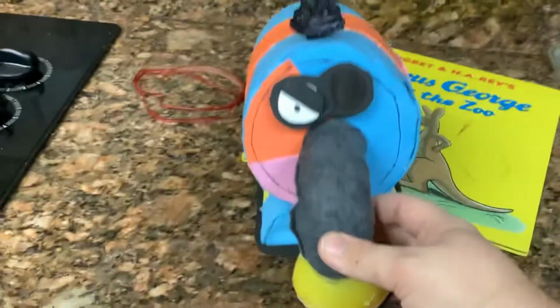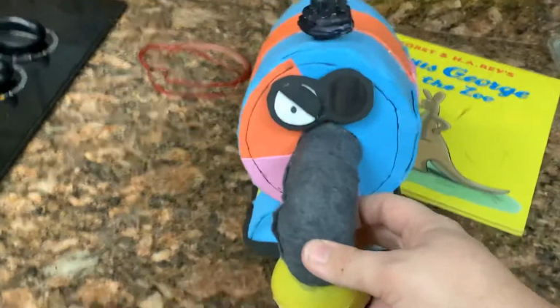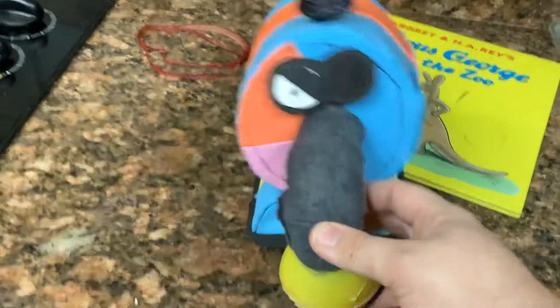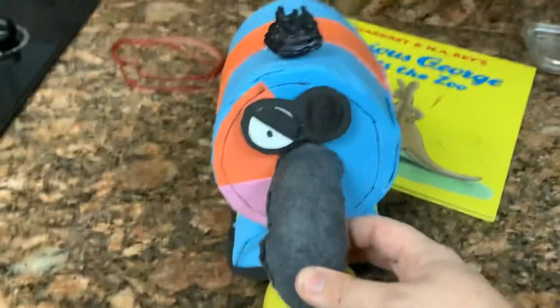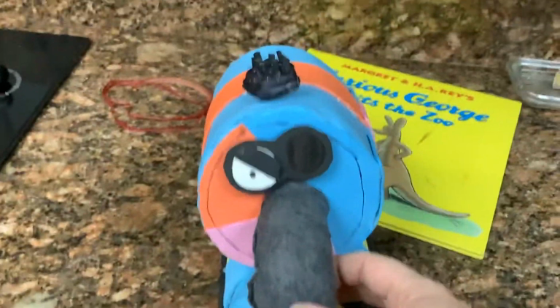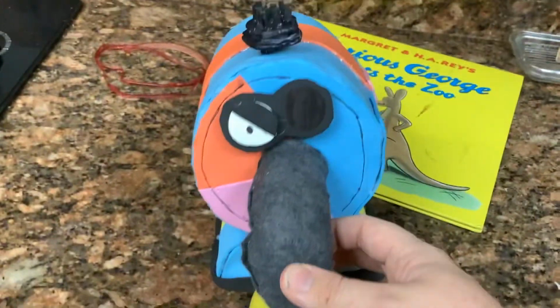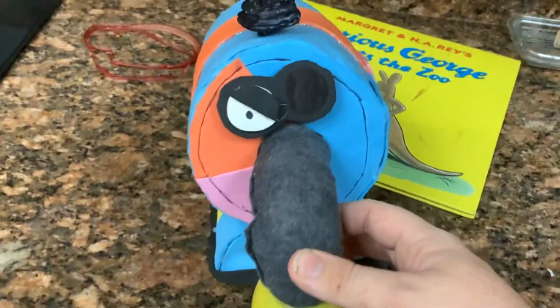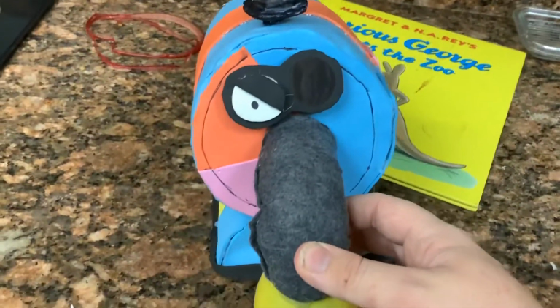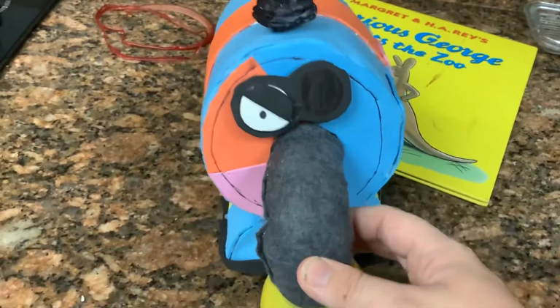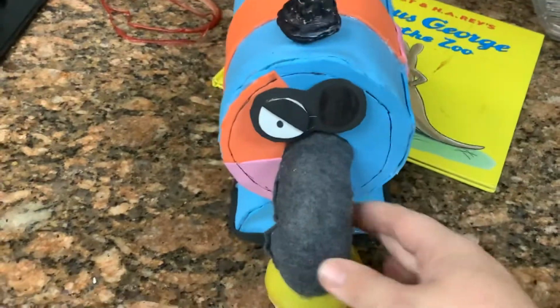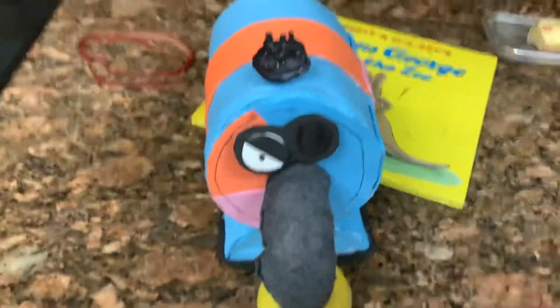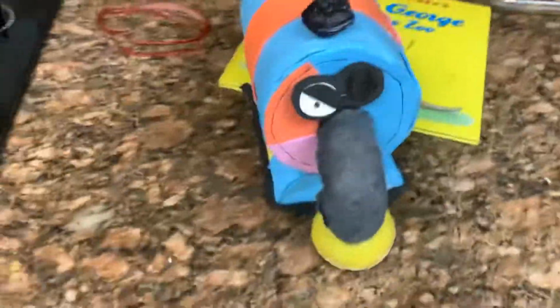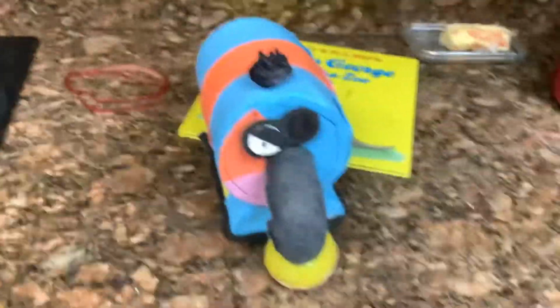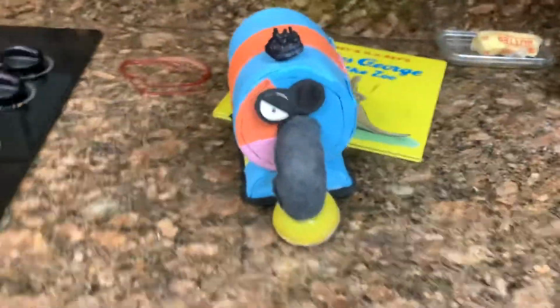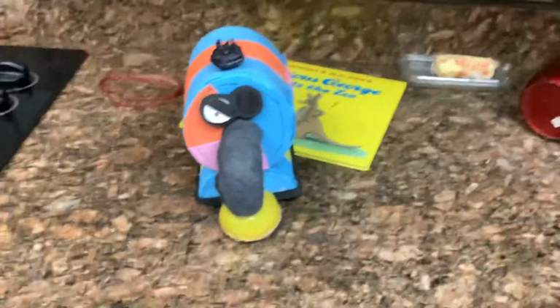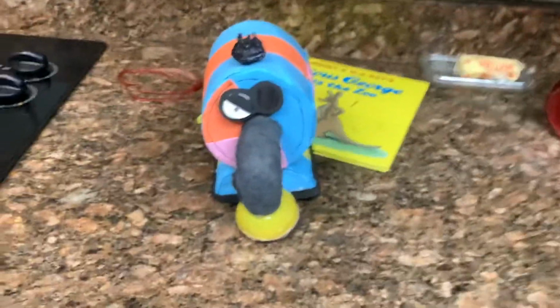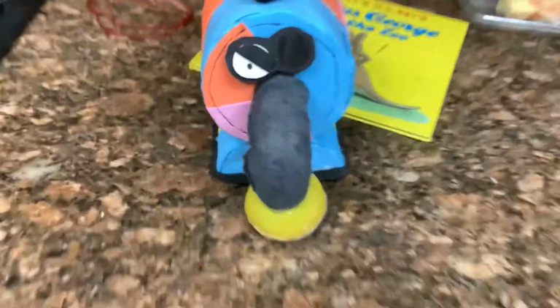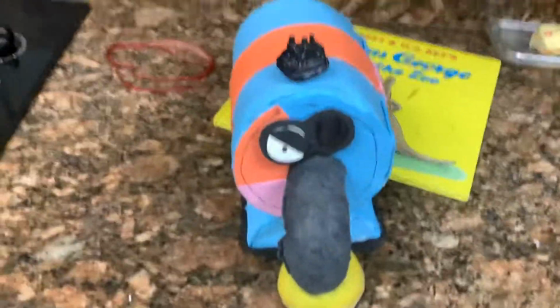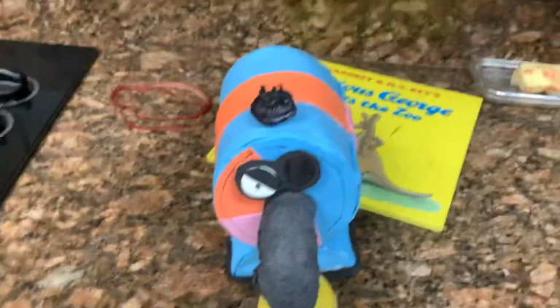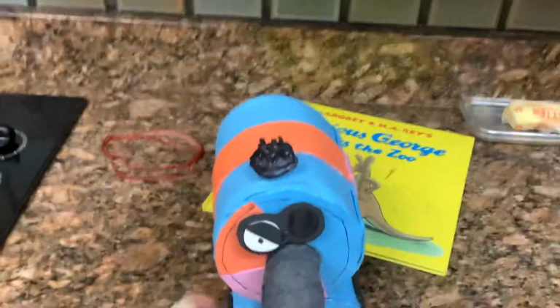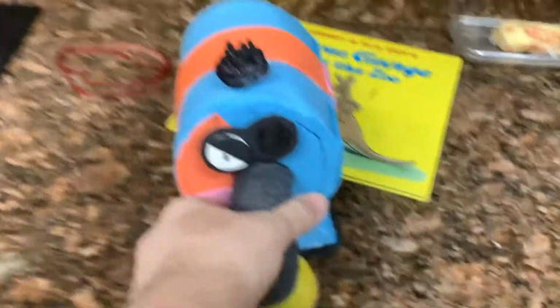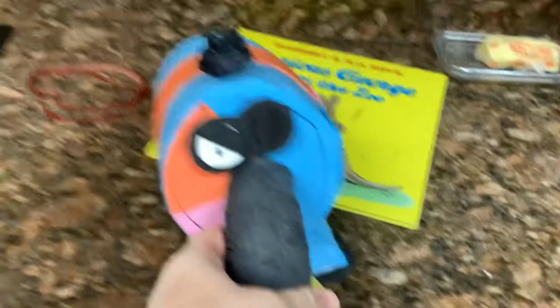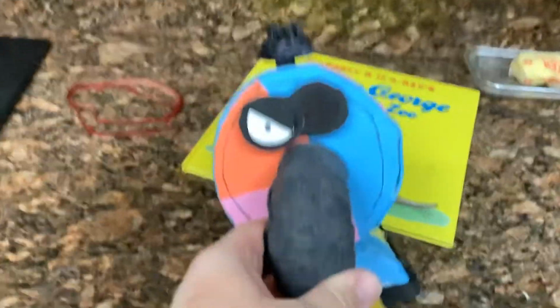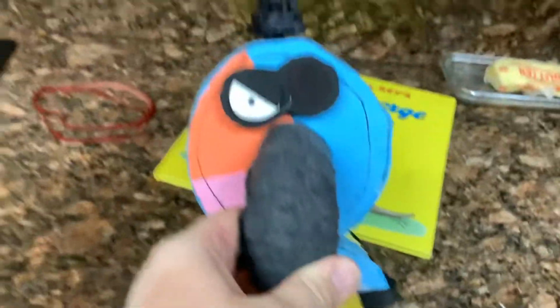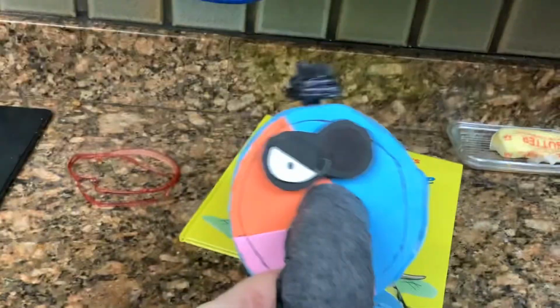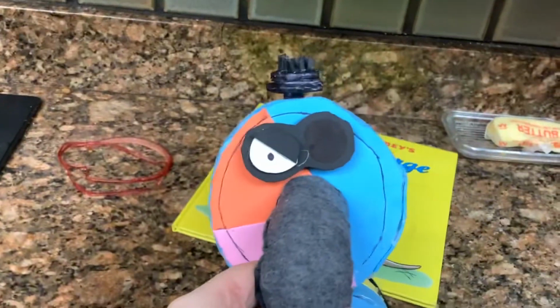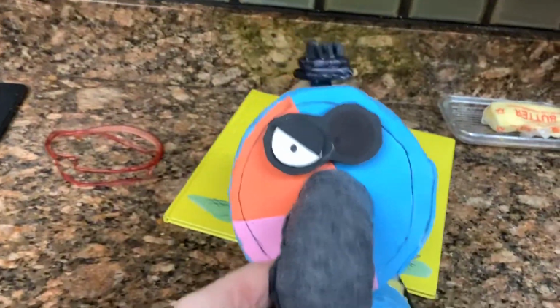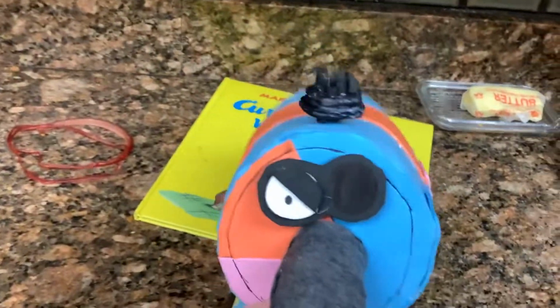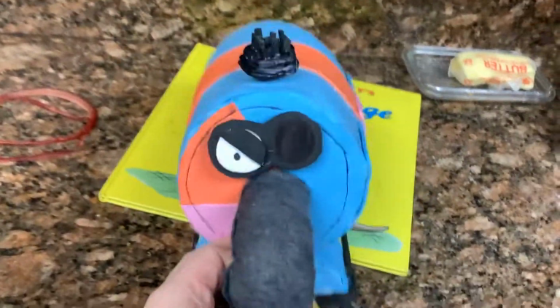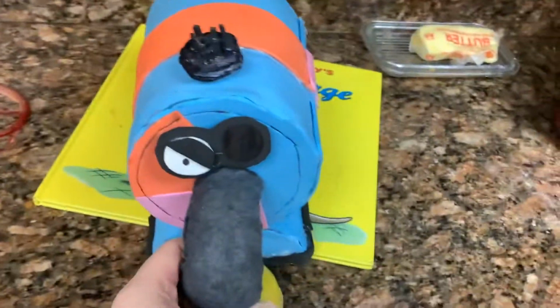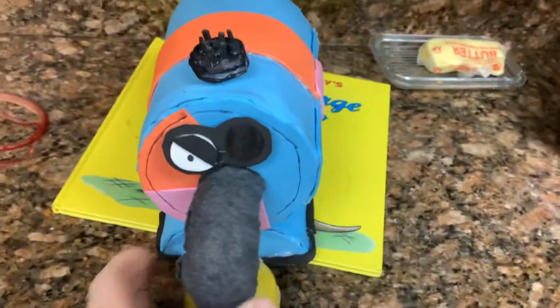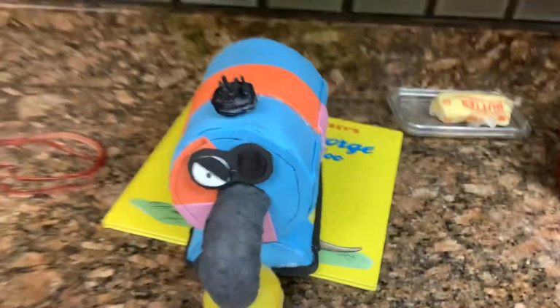Long time no see, Gabriel! NUNU! What are you doing here? I'm here for the plush review video. Ugh, whatever Nunu.